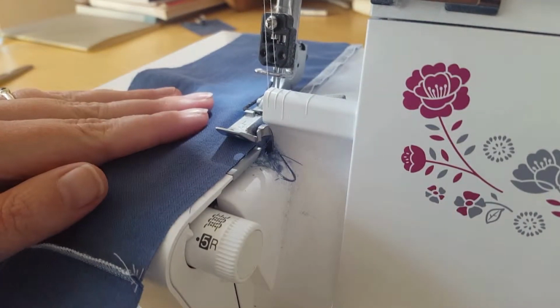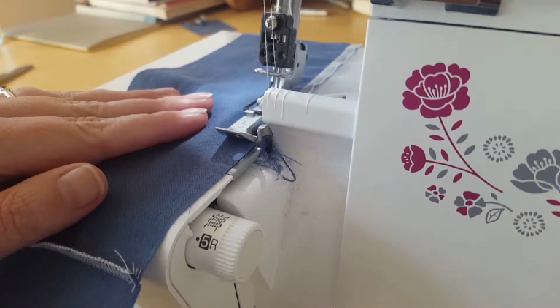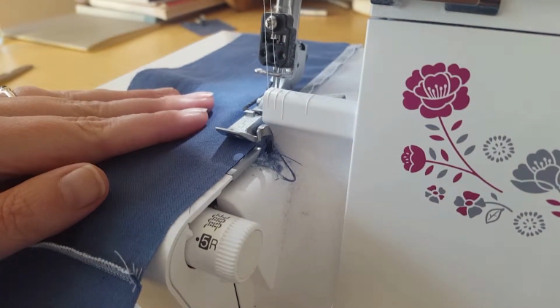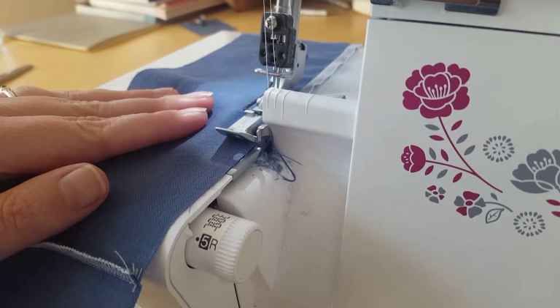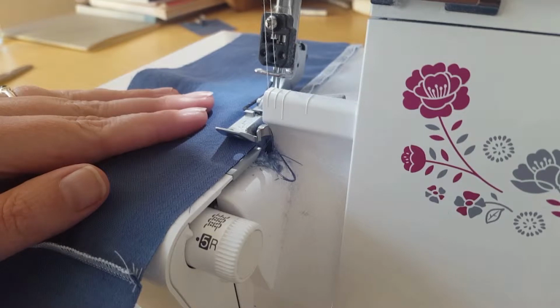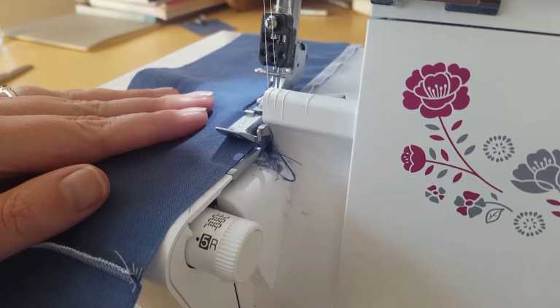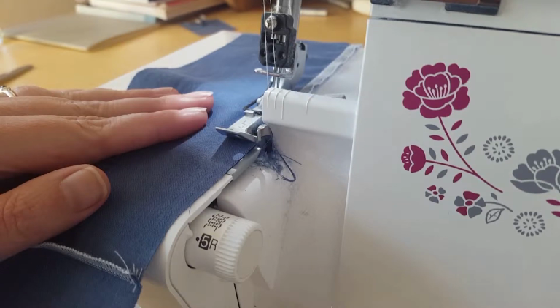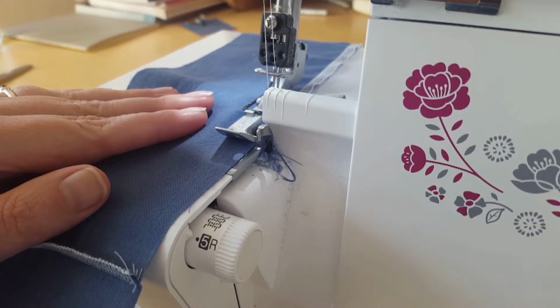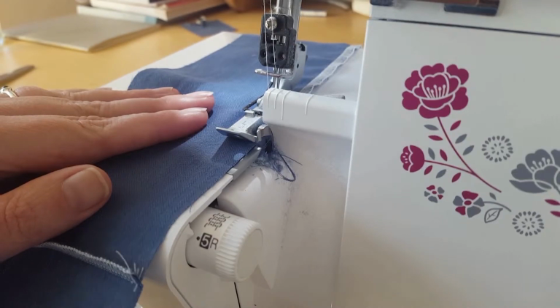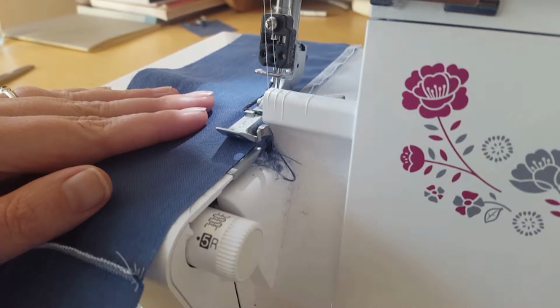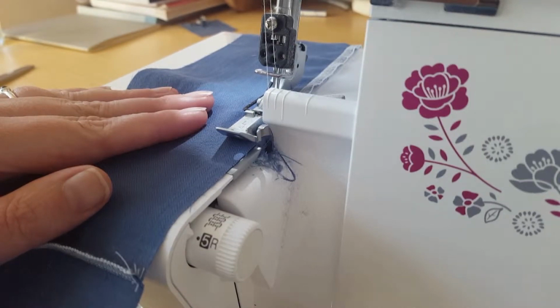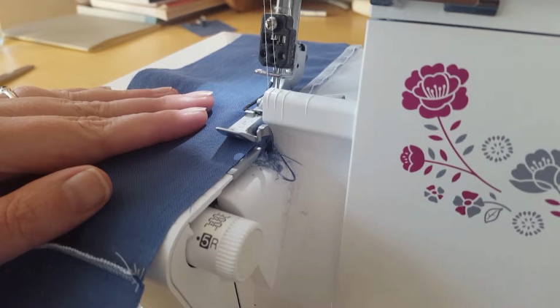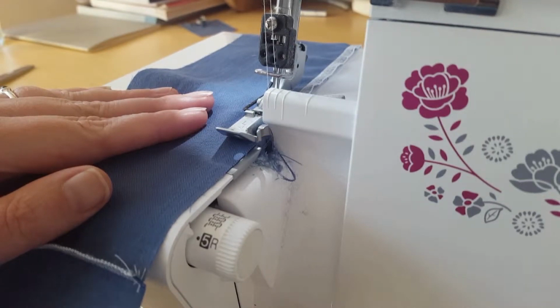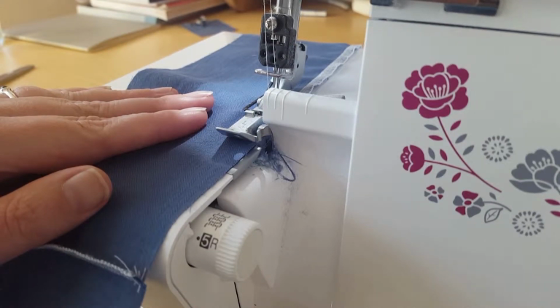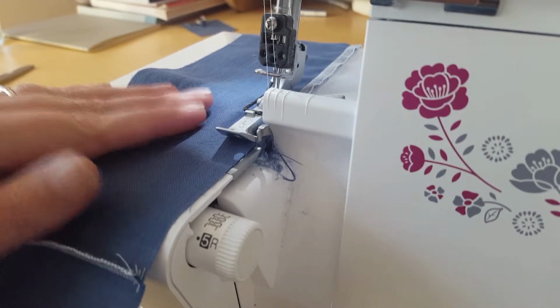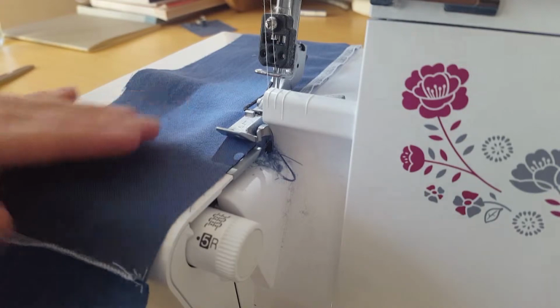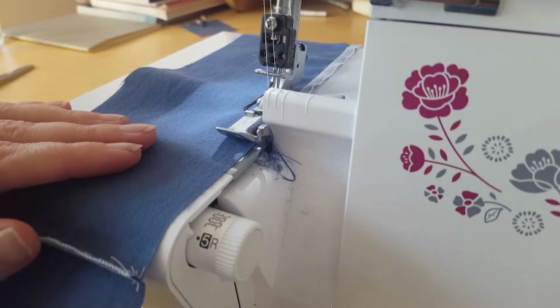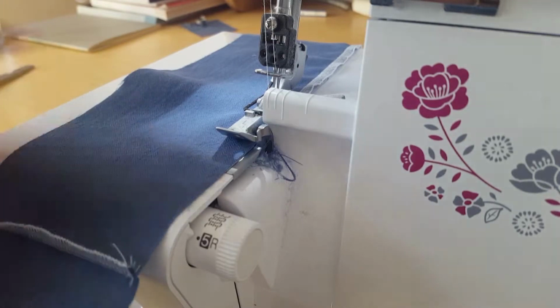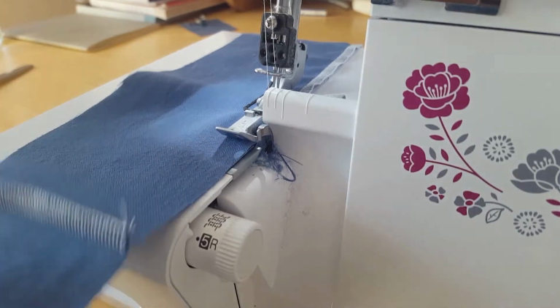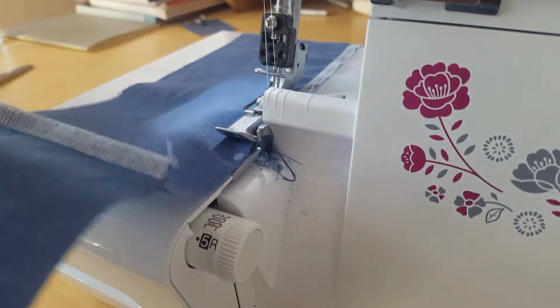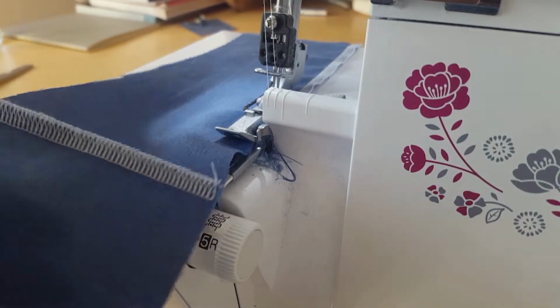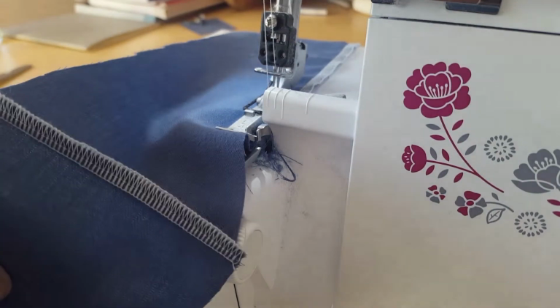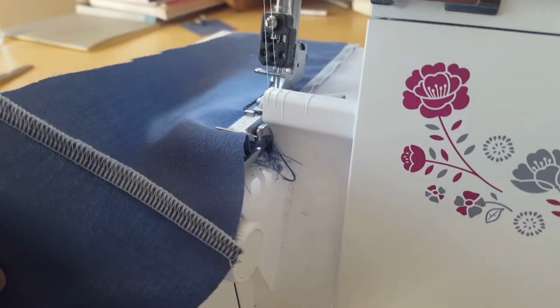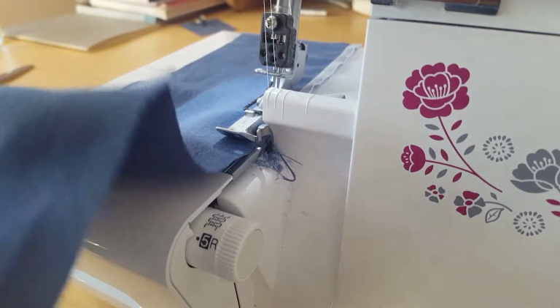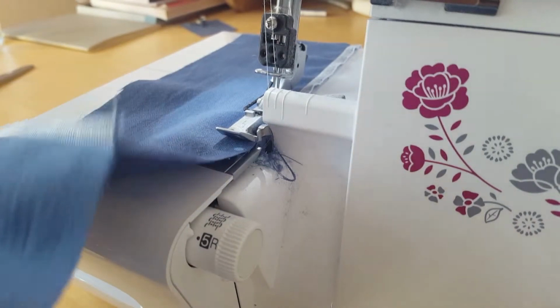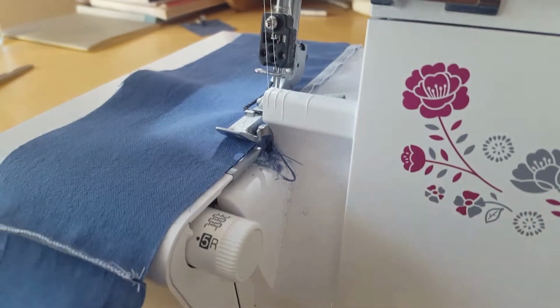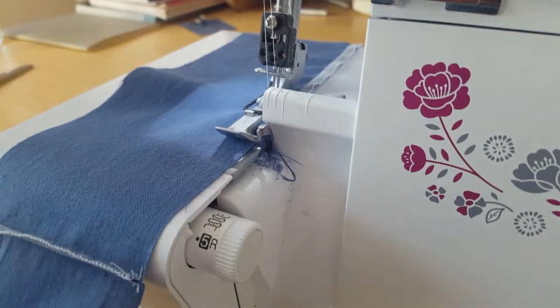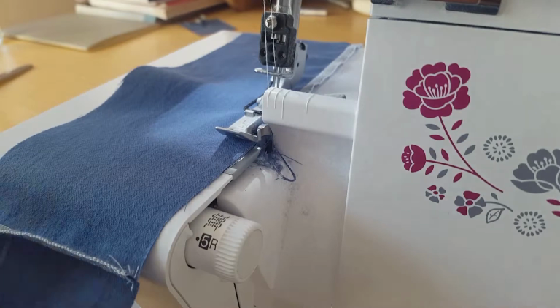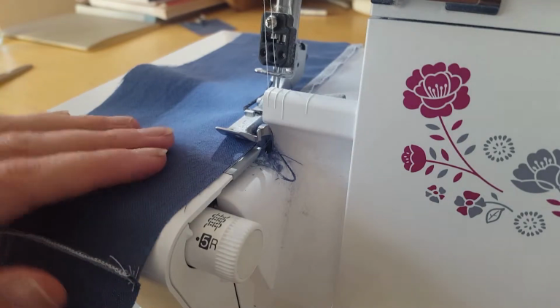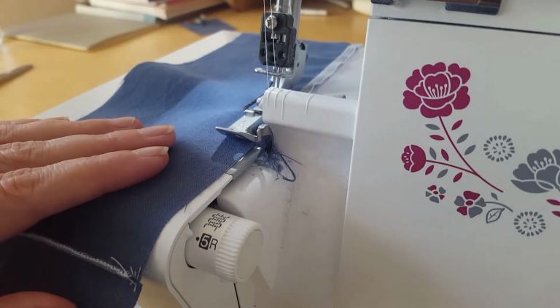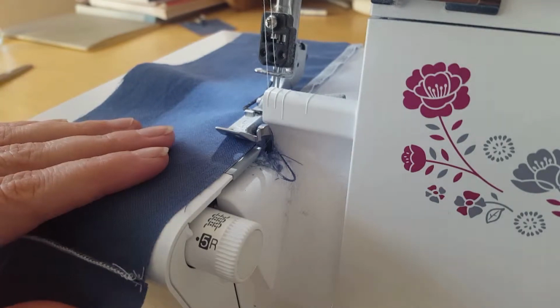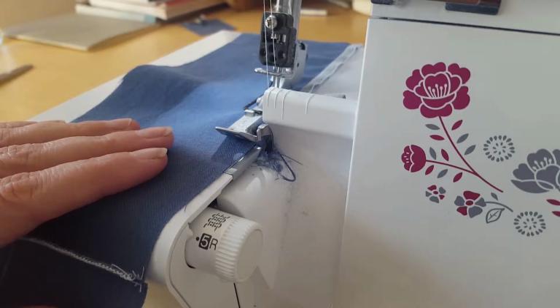This piece of fabric is going to become a ruffle on a tunic that I'm making. I've already pieced it together using the overlocker. It's several strips from the shirt that I've cut up — it's actually the sleeves.